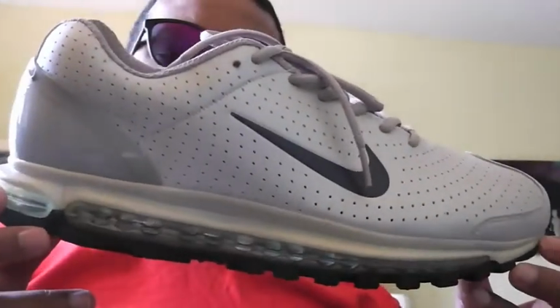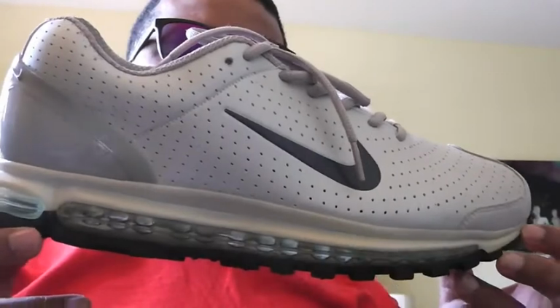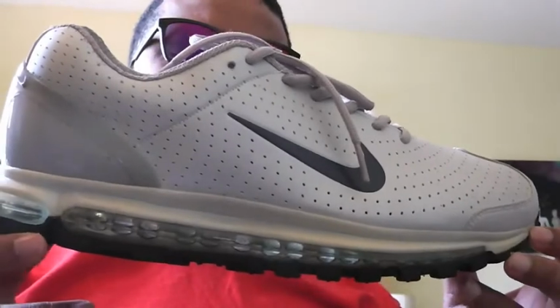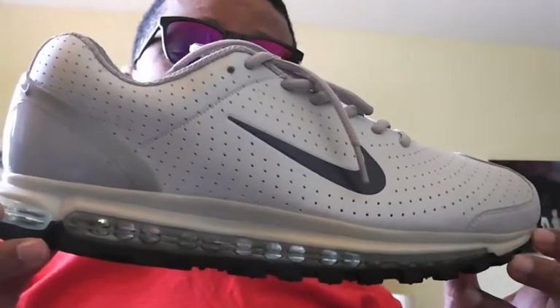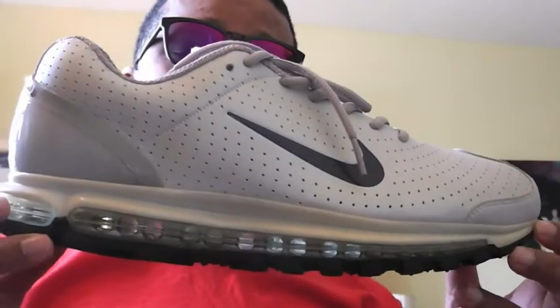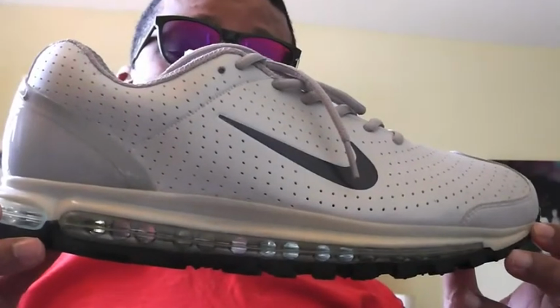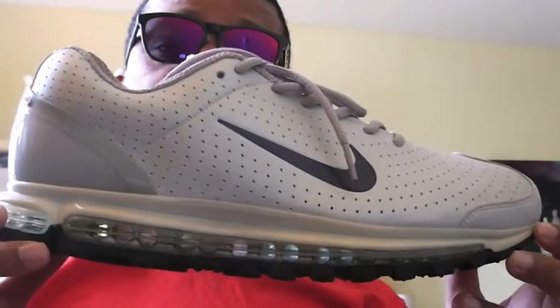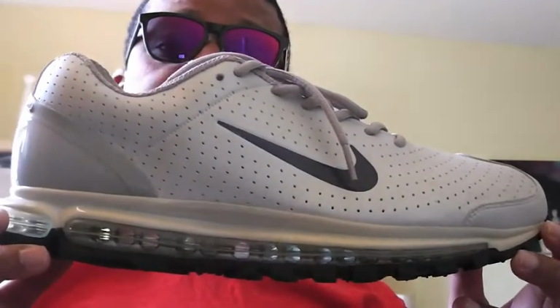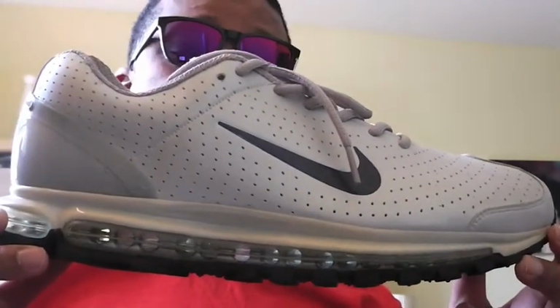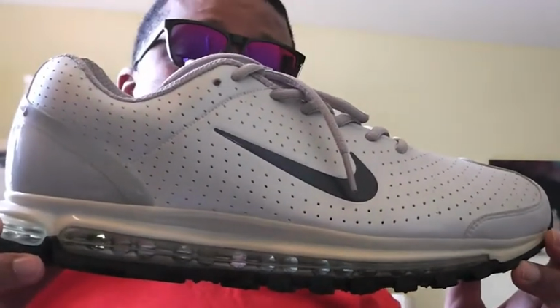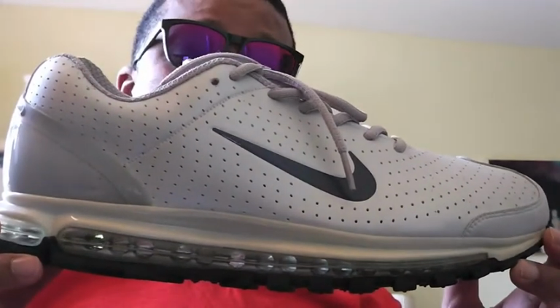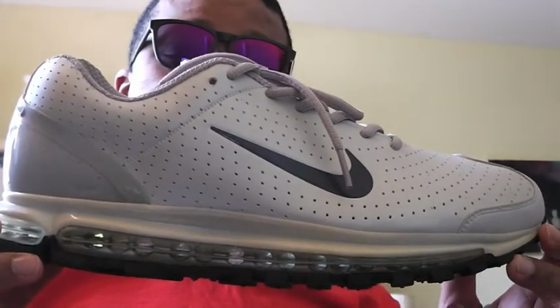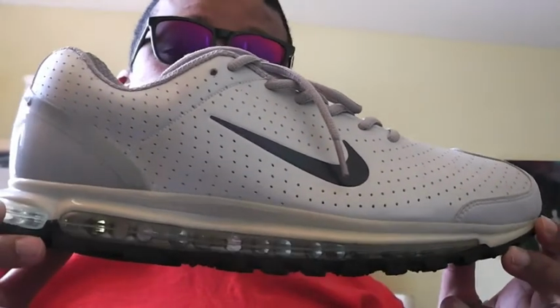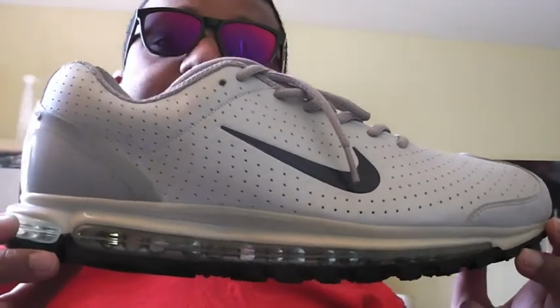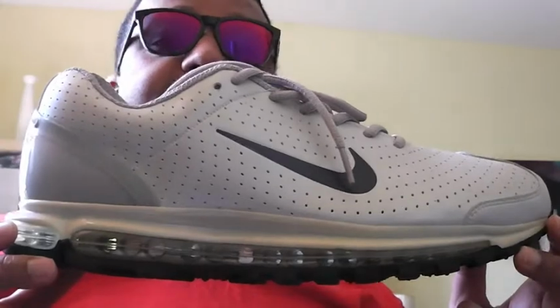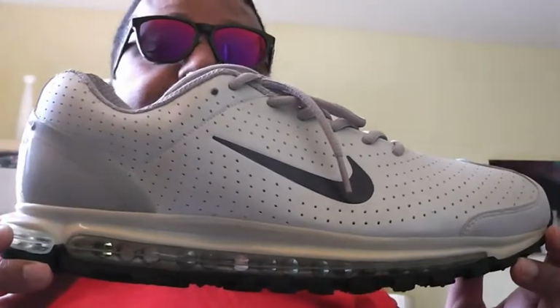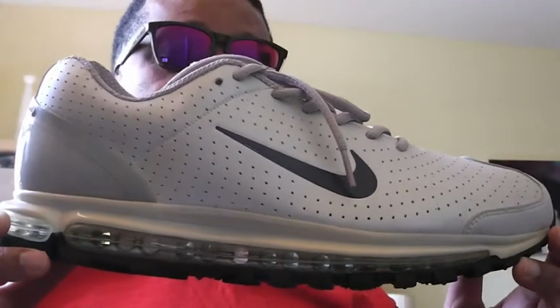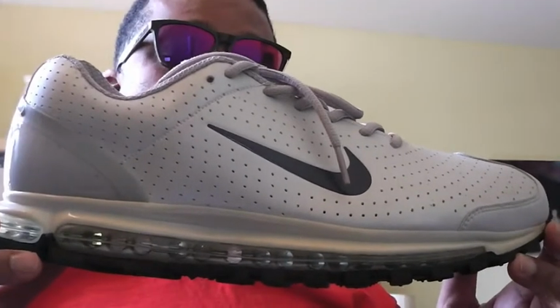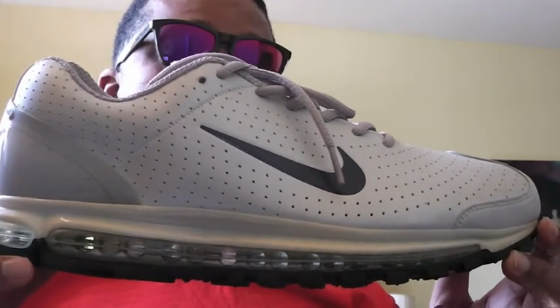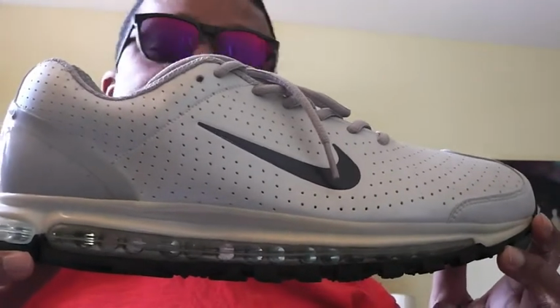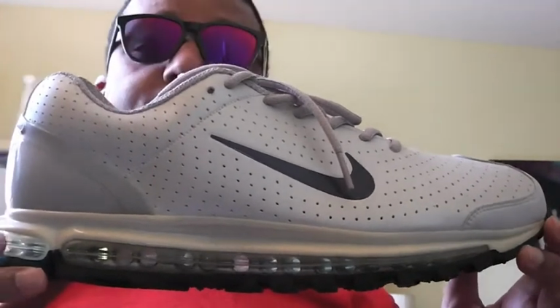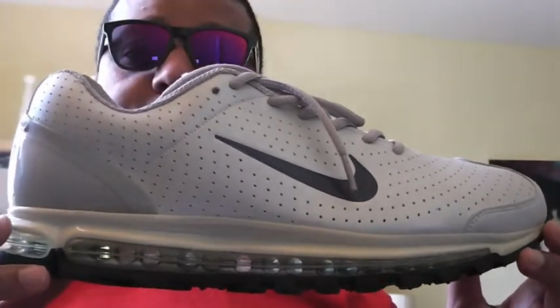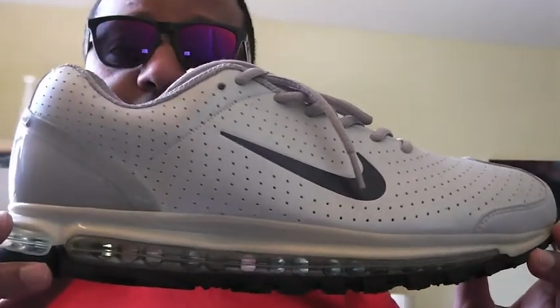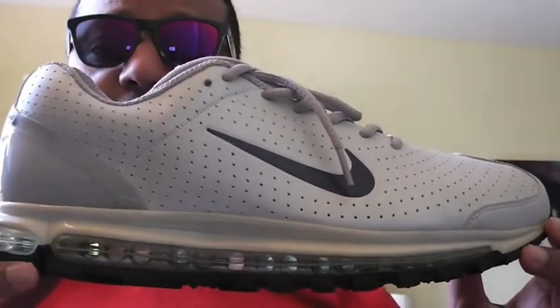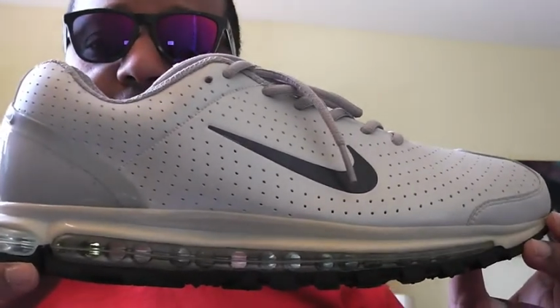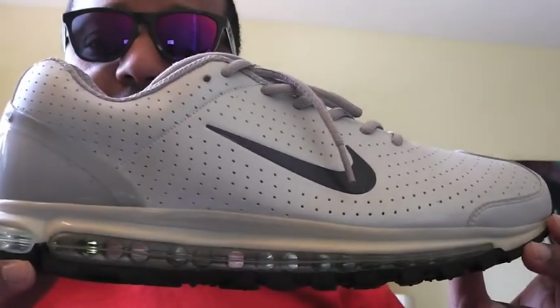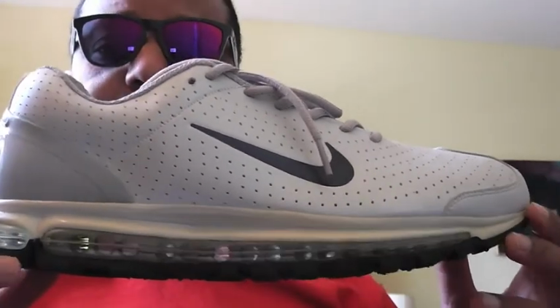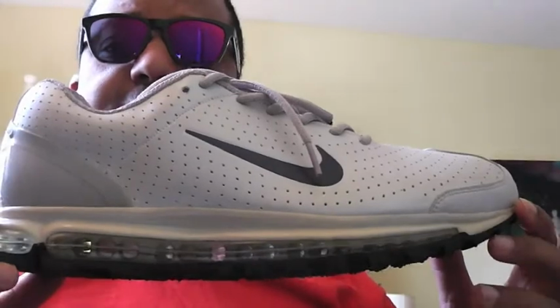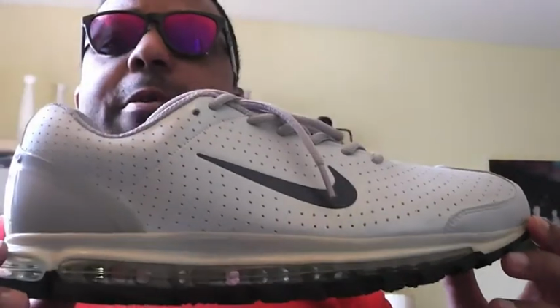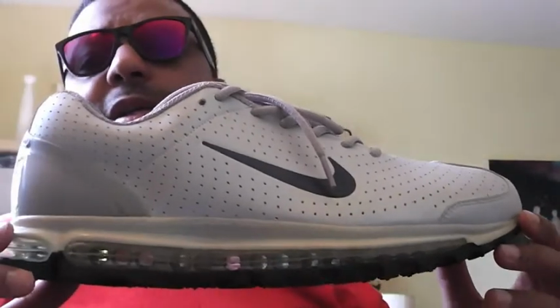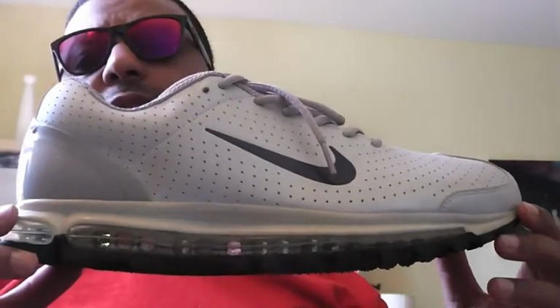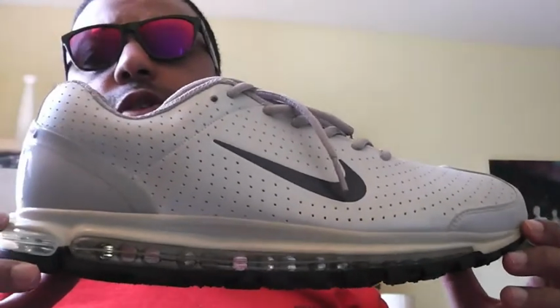As Finish Line celebrates the history and legacy of Air Max, my offering to the discussion is the Air Max 2003.